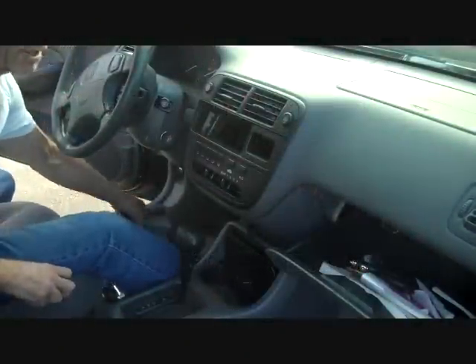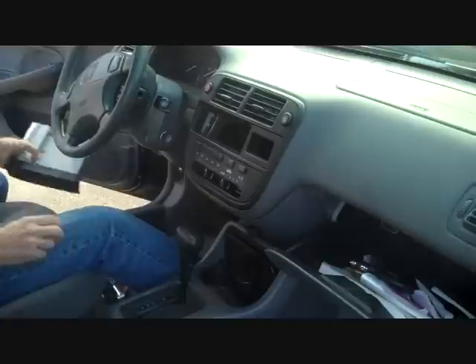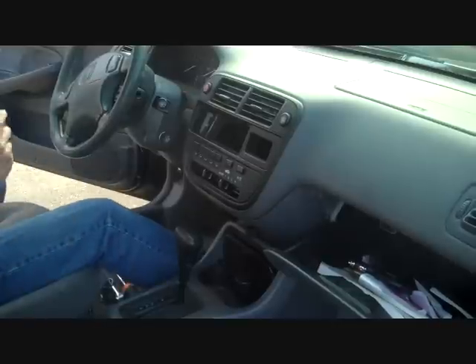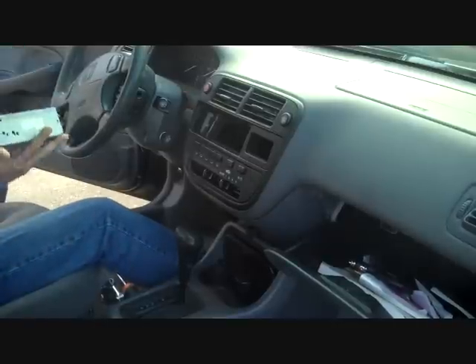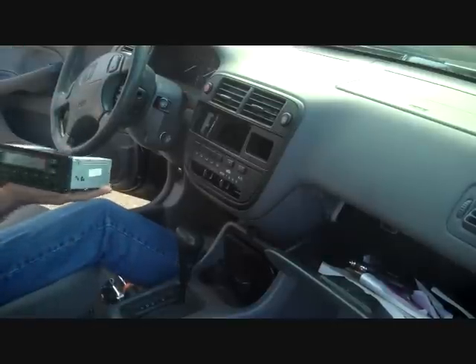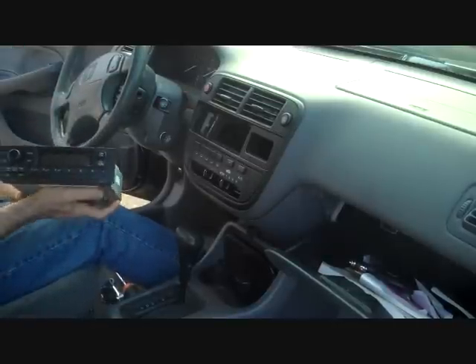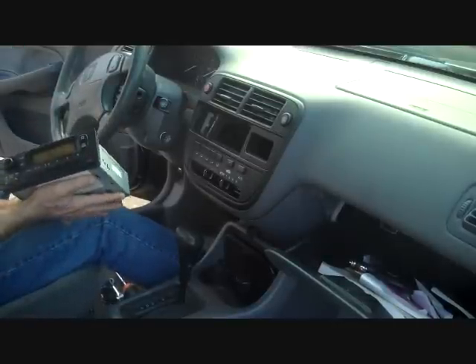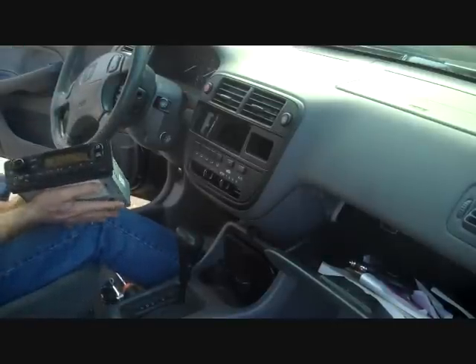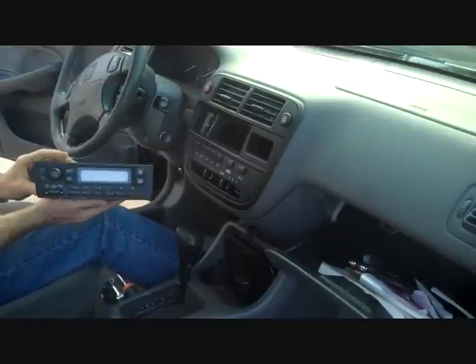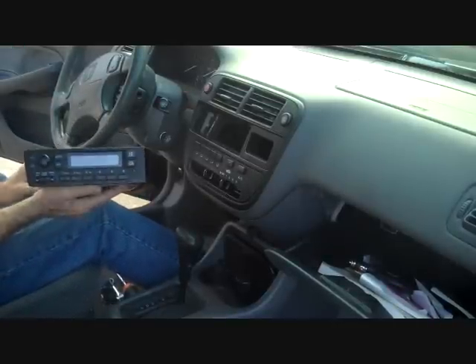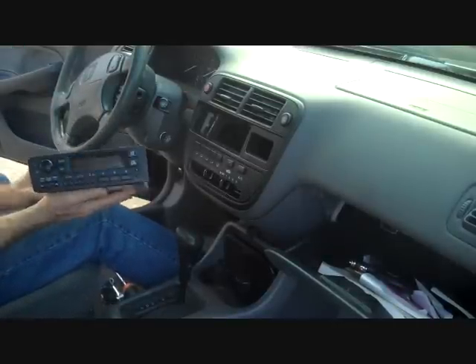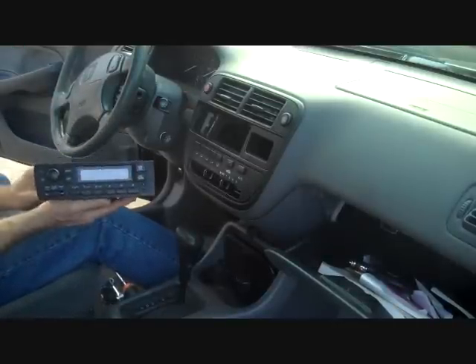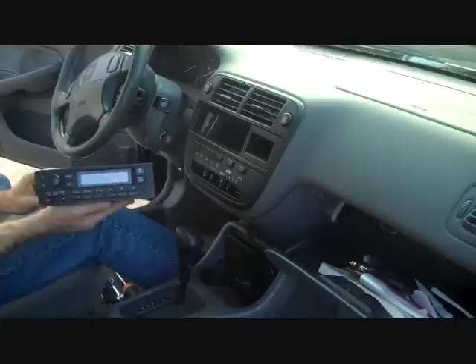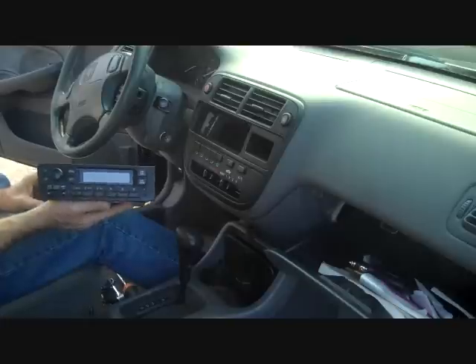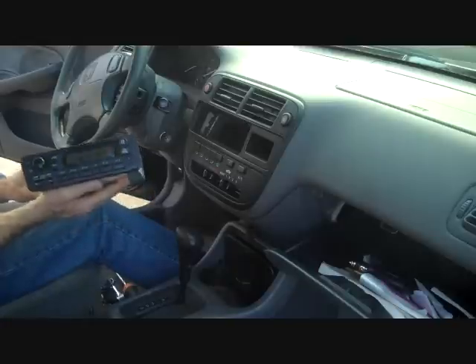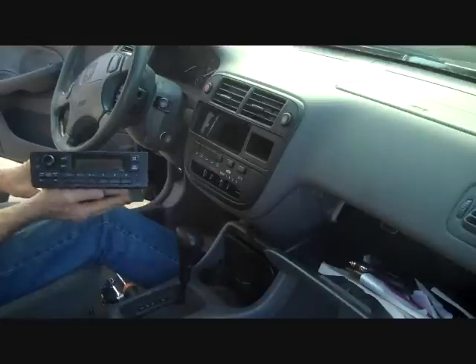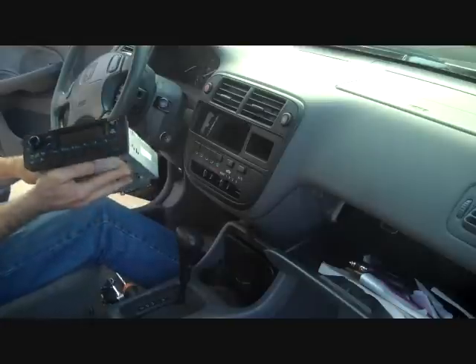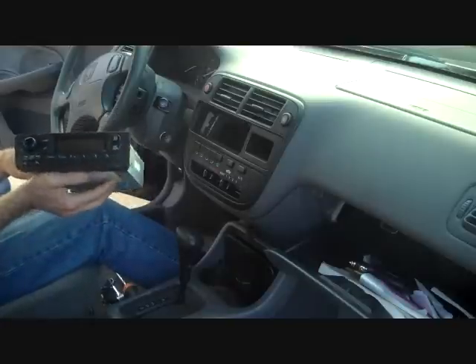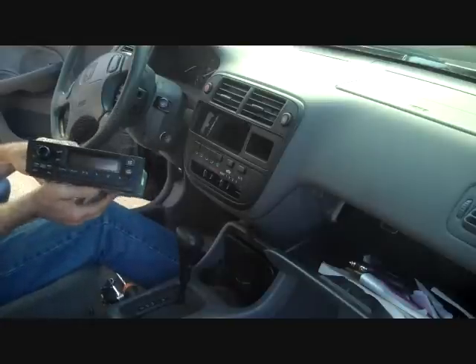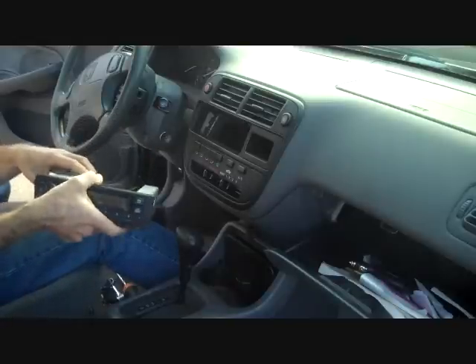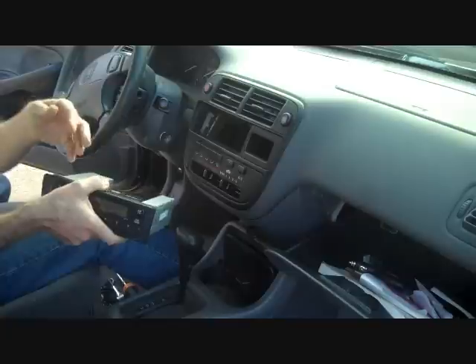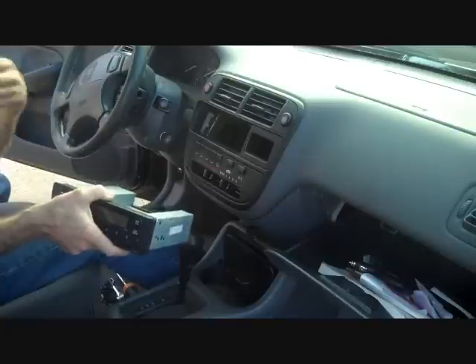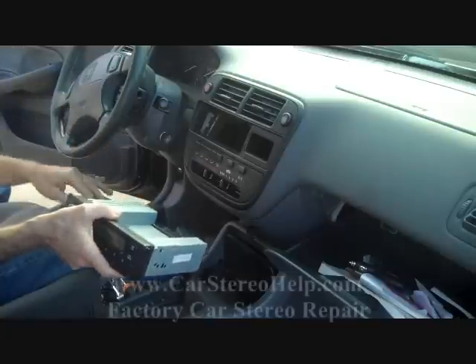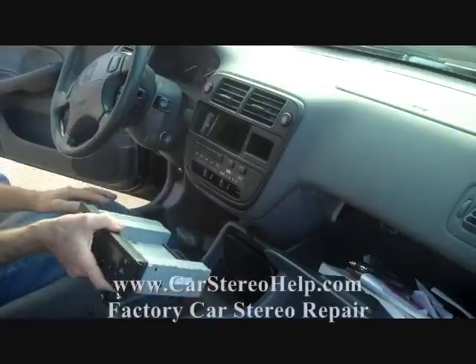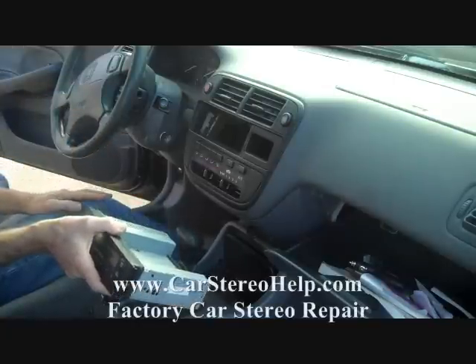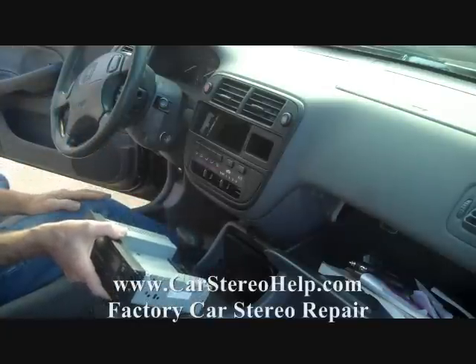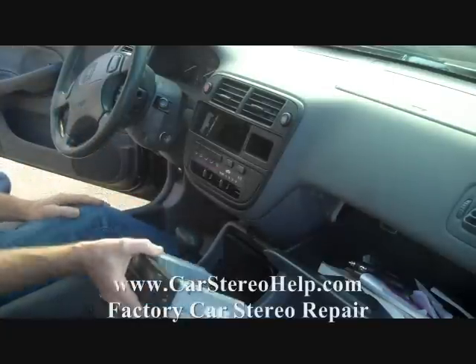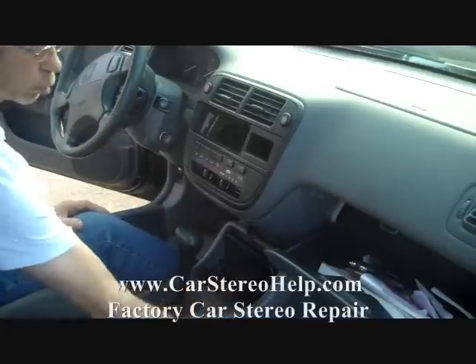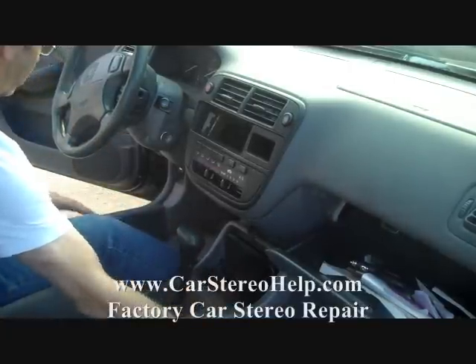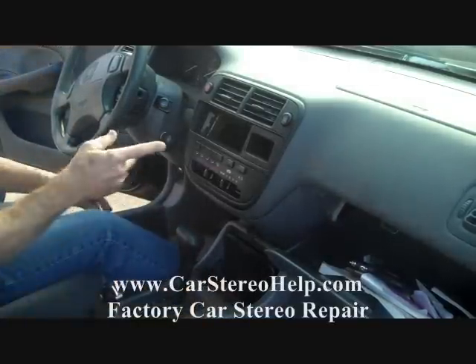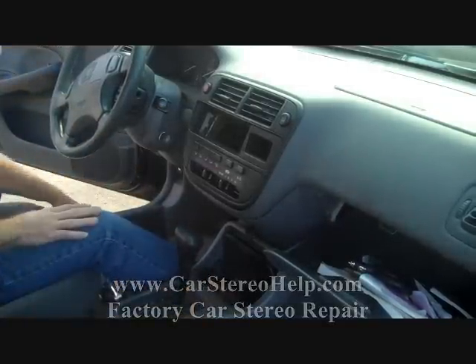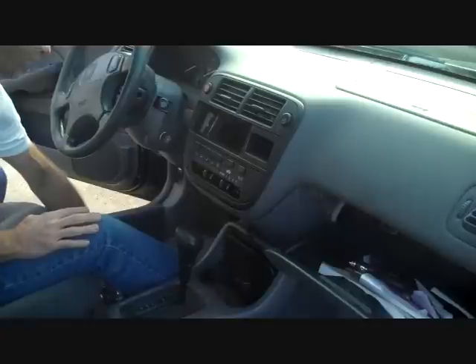Today we're going to show you how to take the stereo out of a 1998 Honda Civic. Actually, we took it out yesterday, repaired the stereo, and we're putting it back in today. The putting it back in steps are the same as the removal with a few changes towards the end.